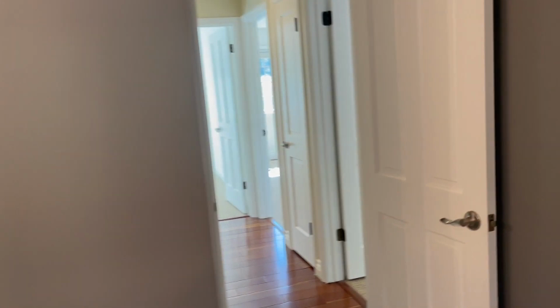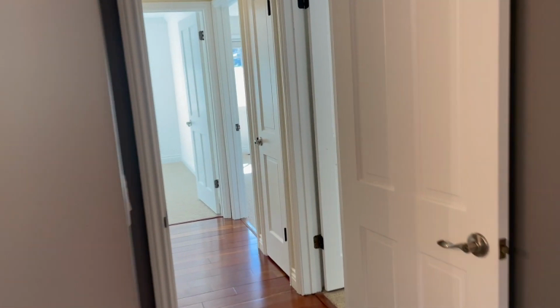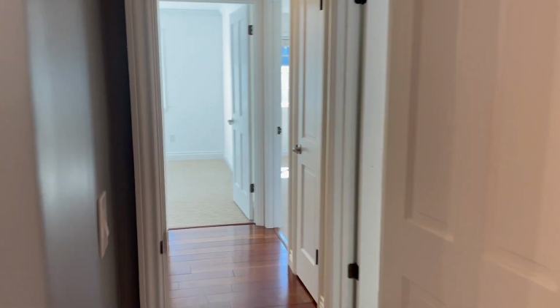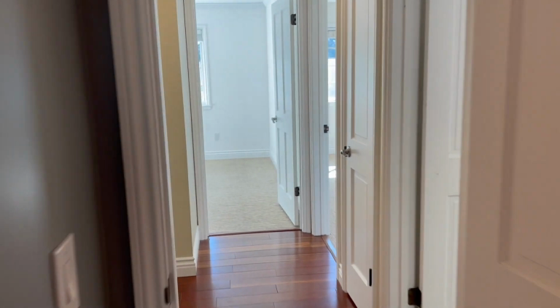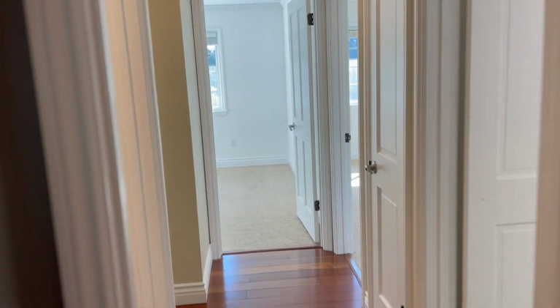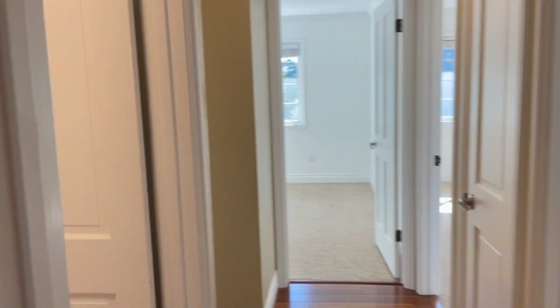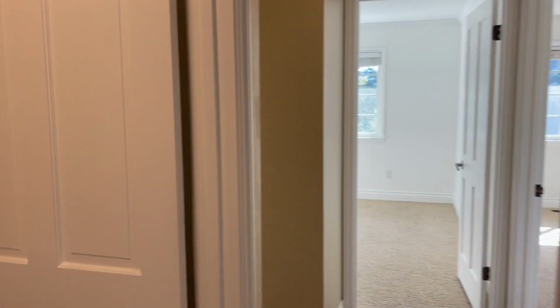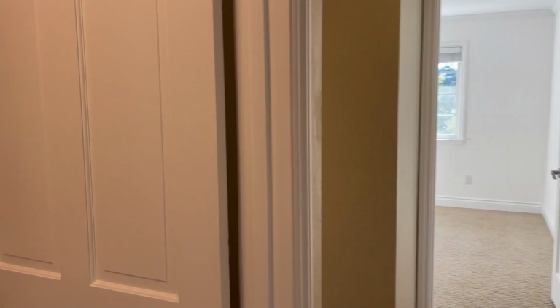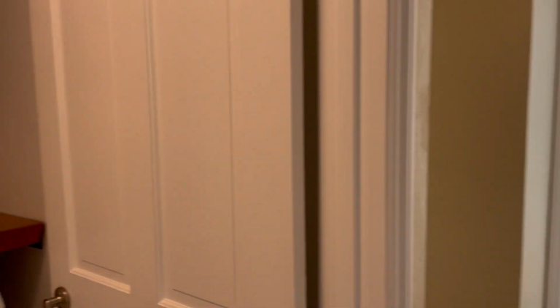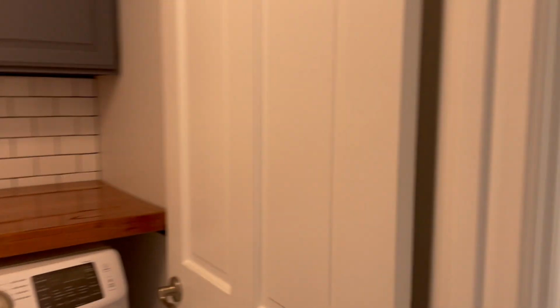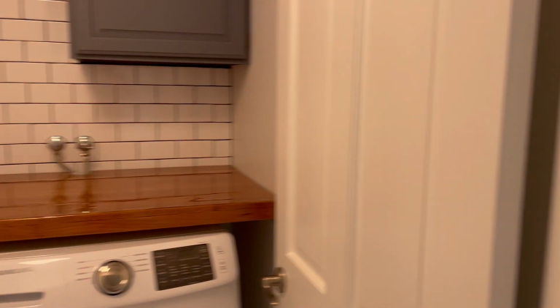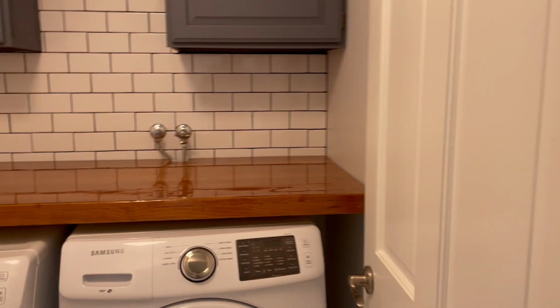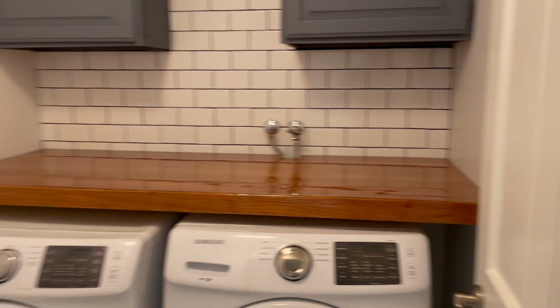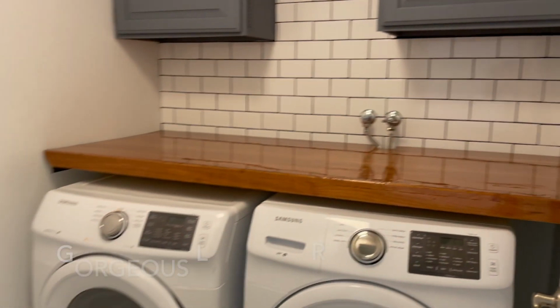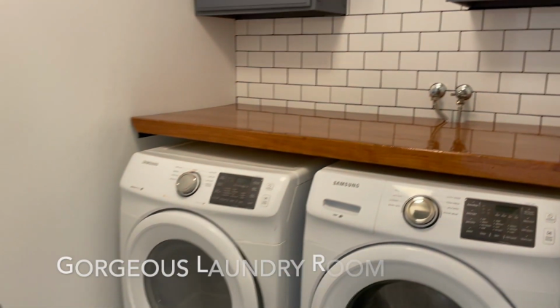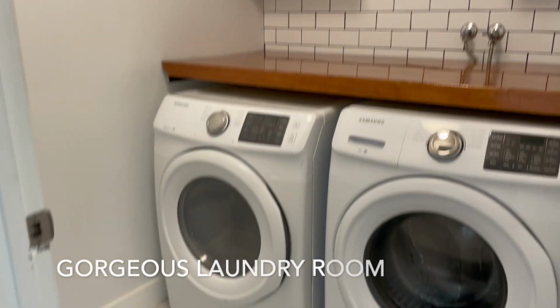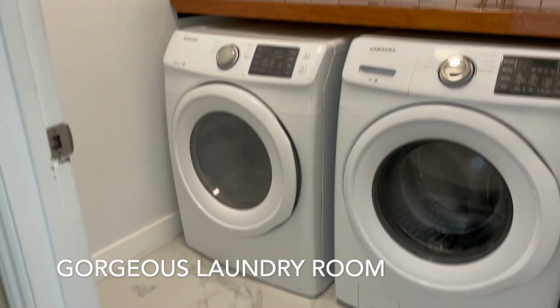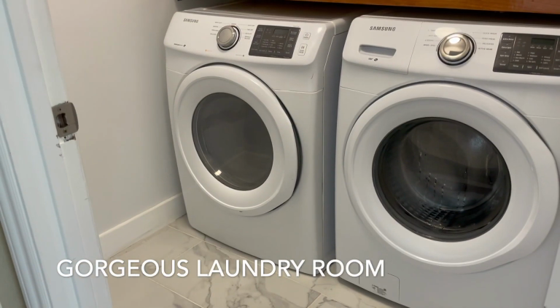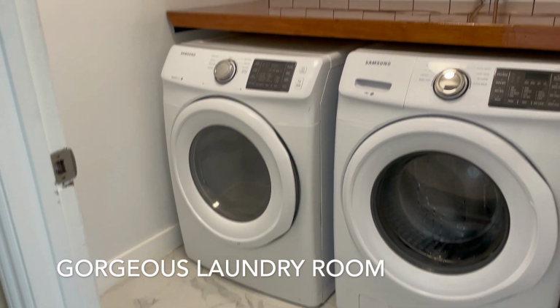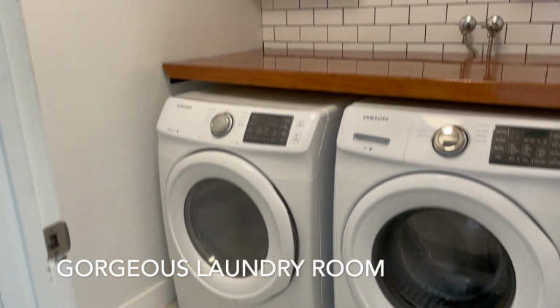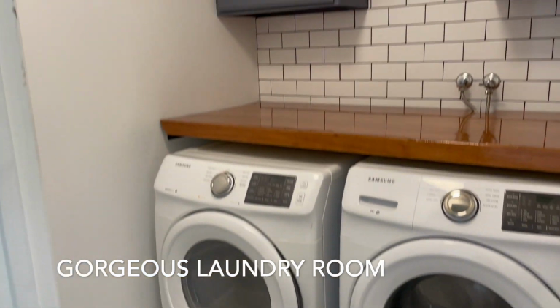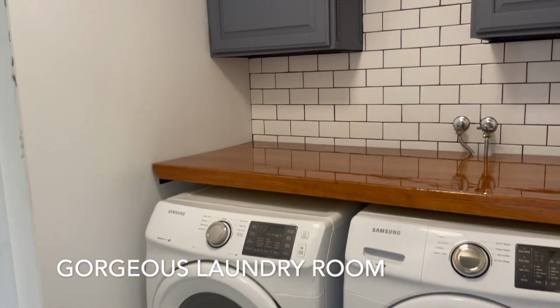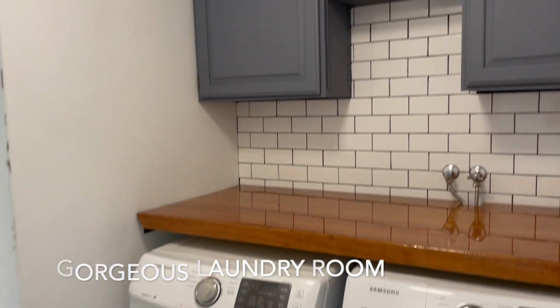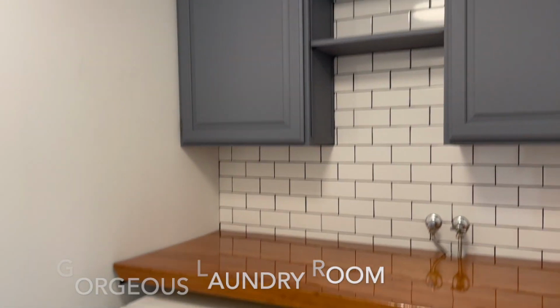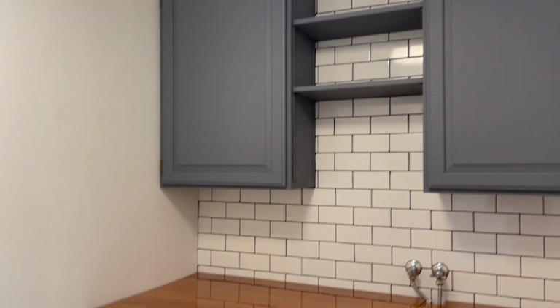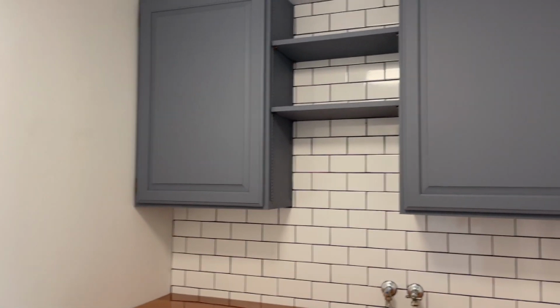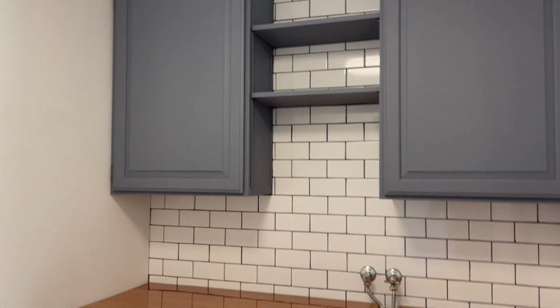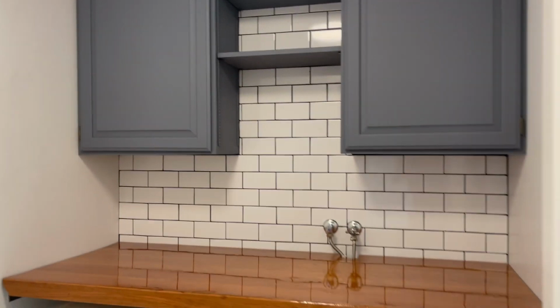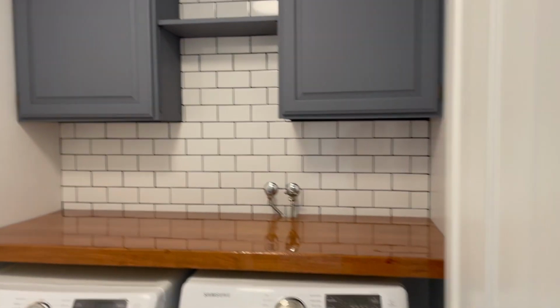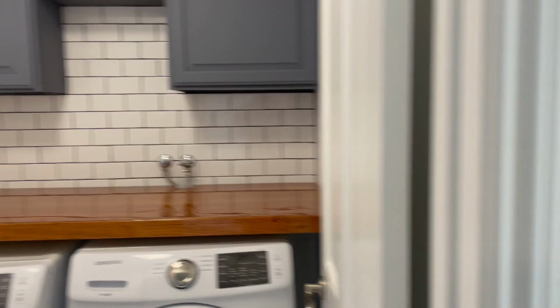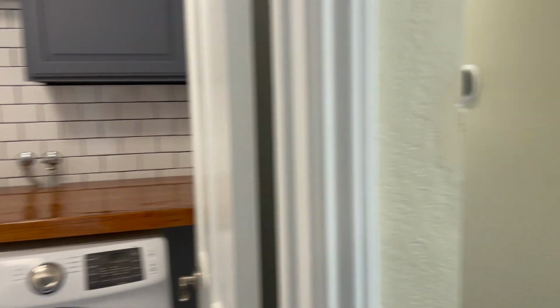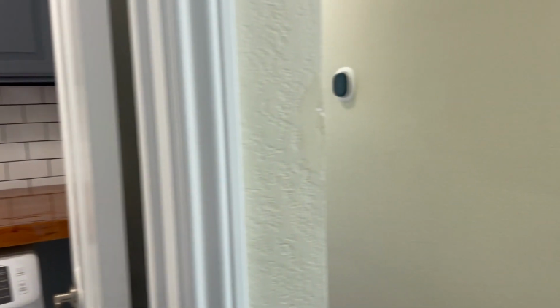Out the bathroom, we have a beautiful laundry room with newer machines, marble flooring which is absolutely gorgeous, and a subway tile backsplash.